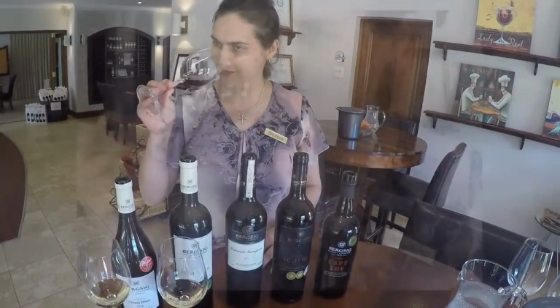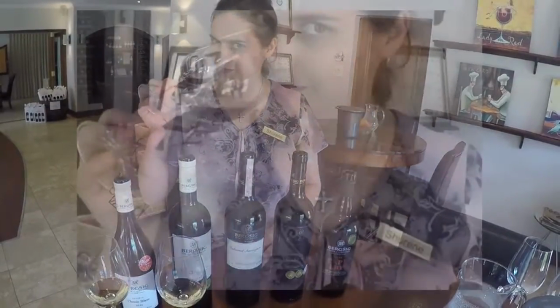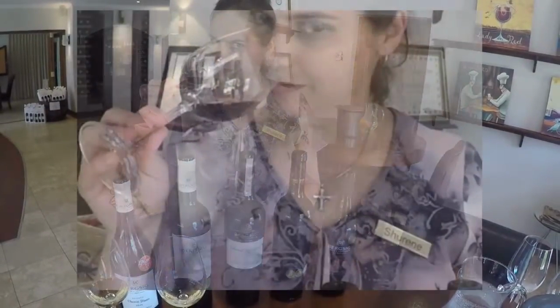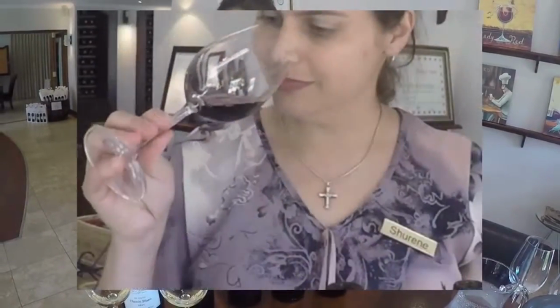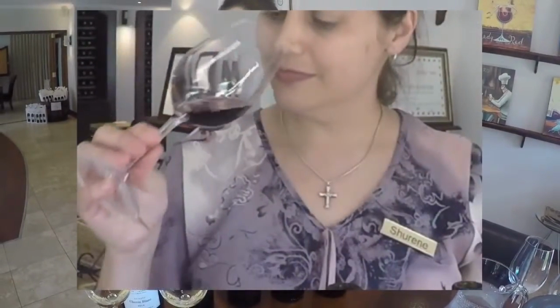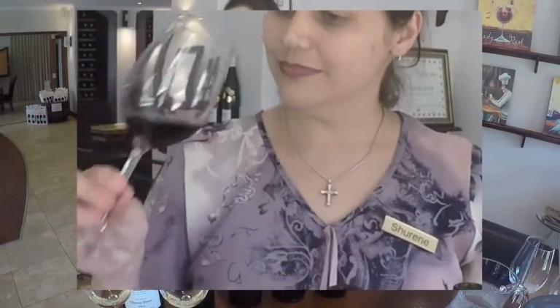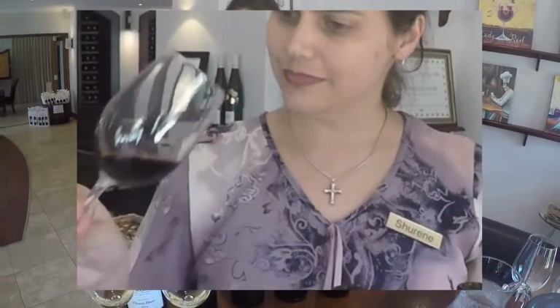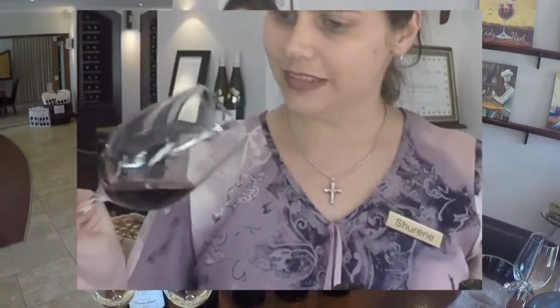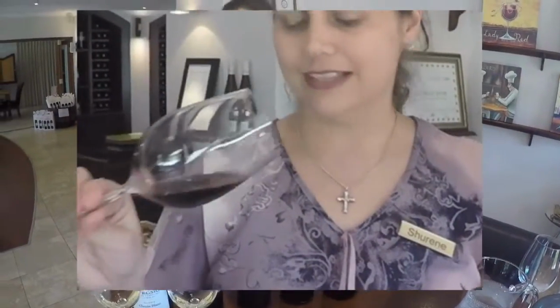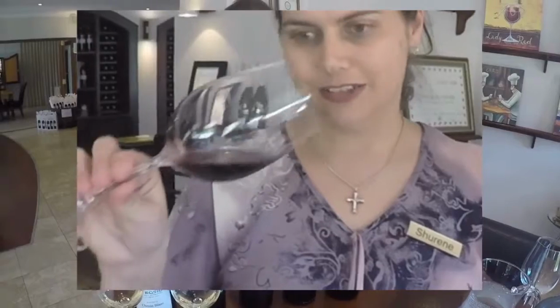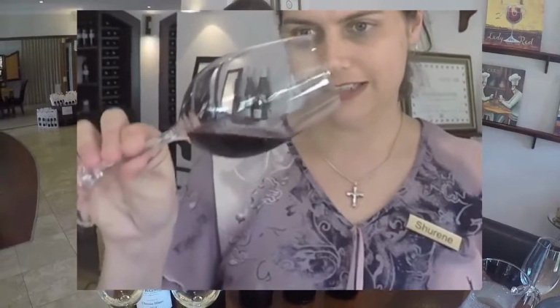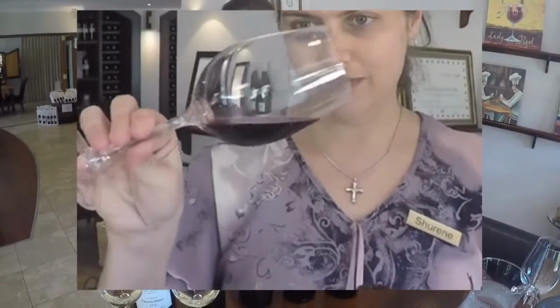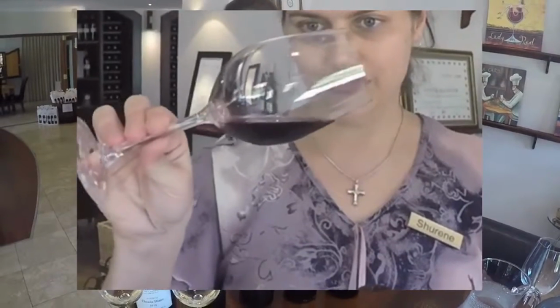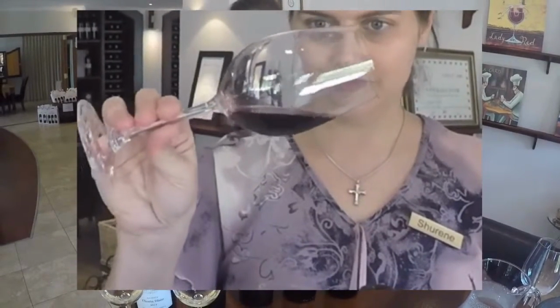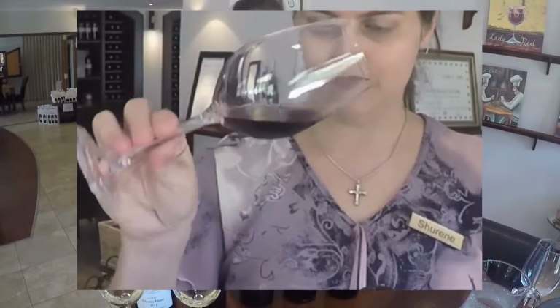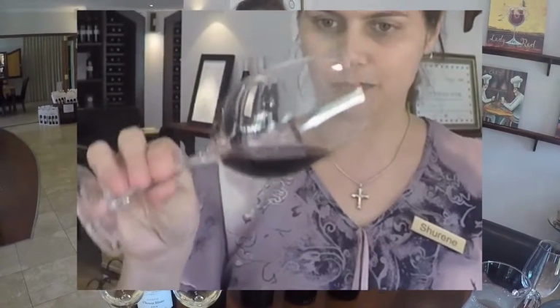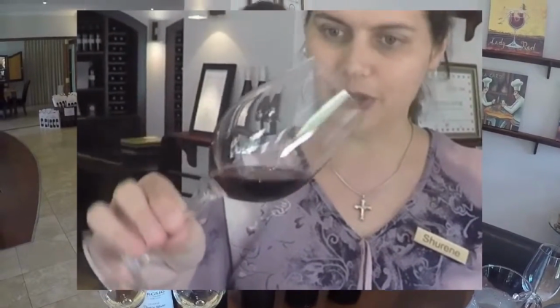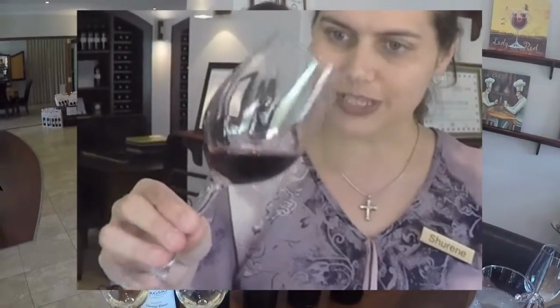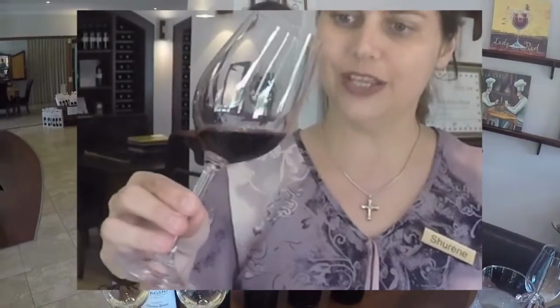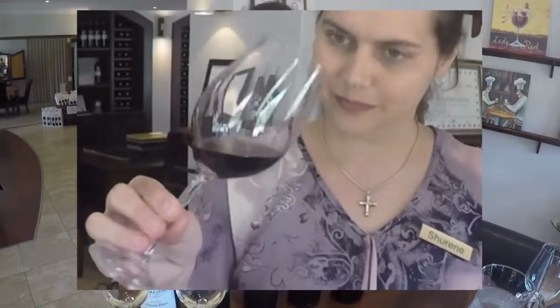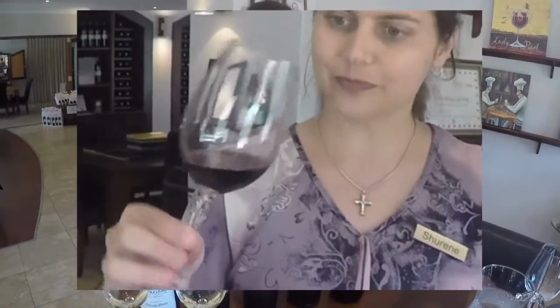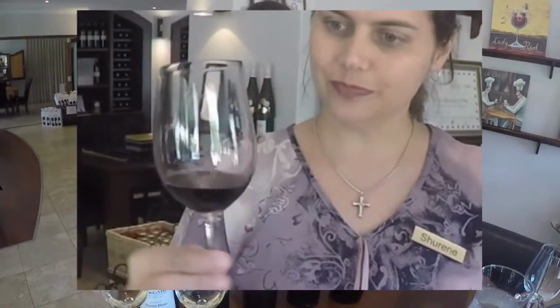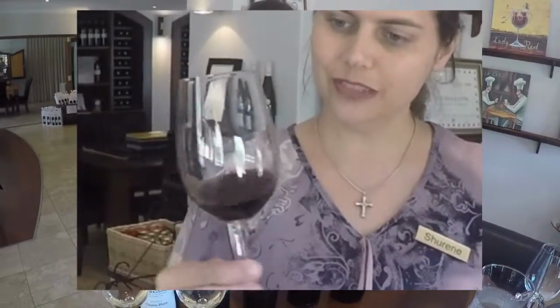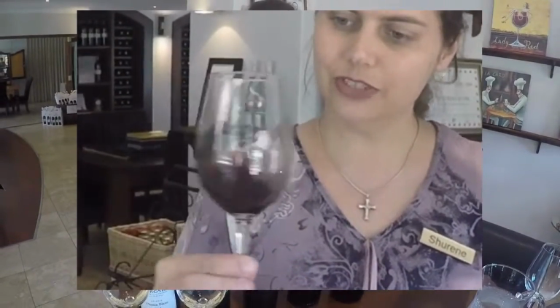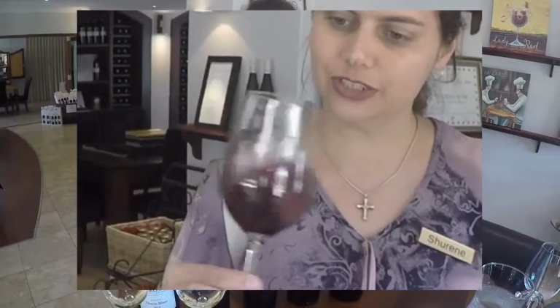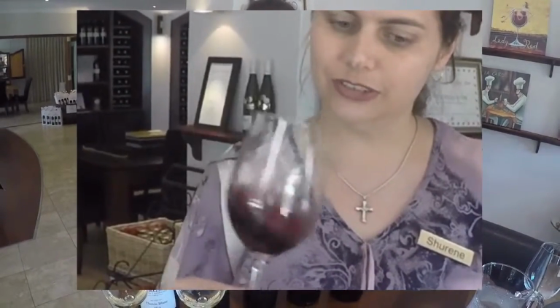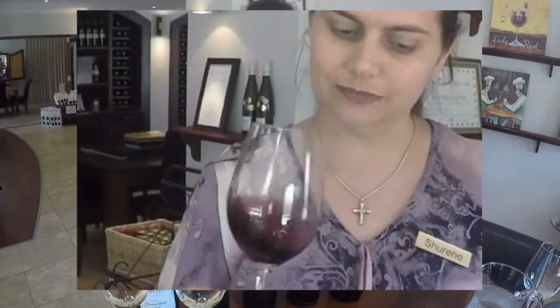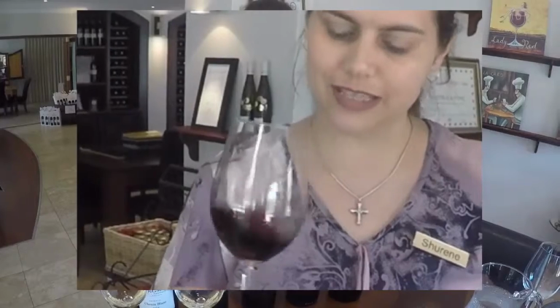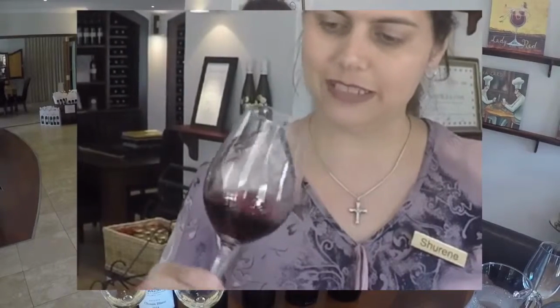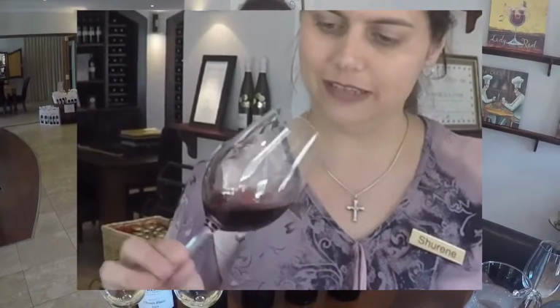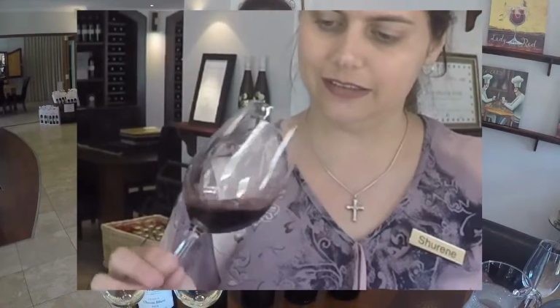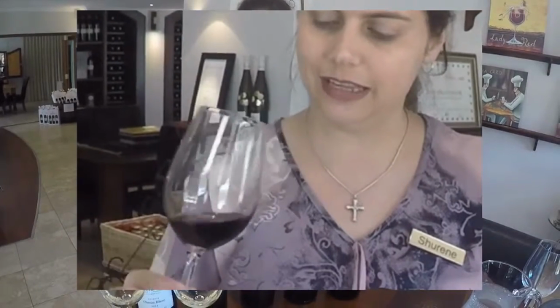Lovely color. Yes, you have that deep burgundy, traditional Cabernet color.